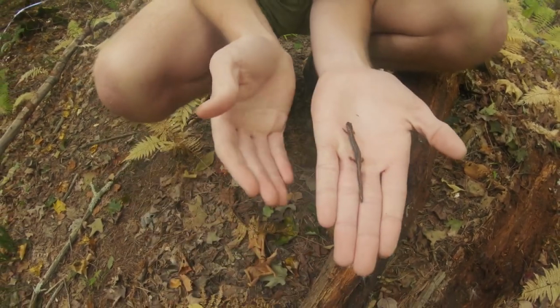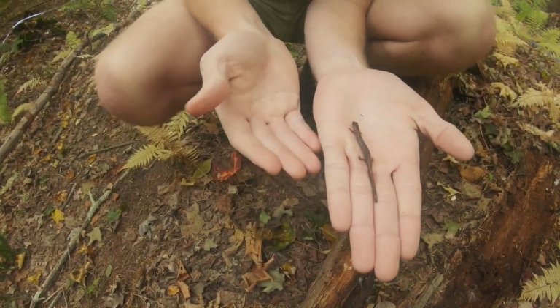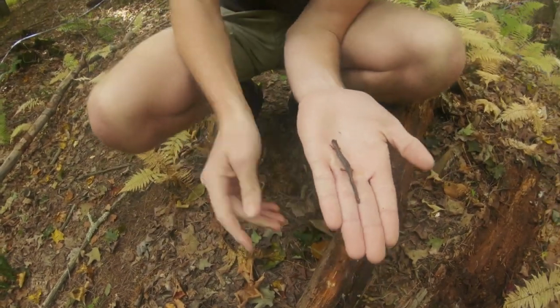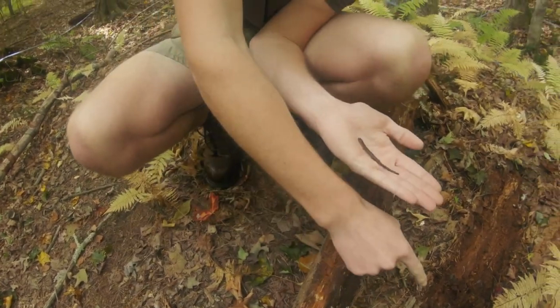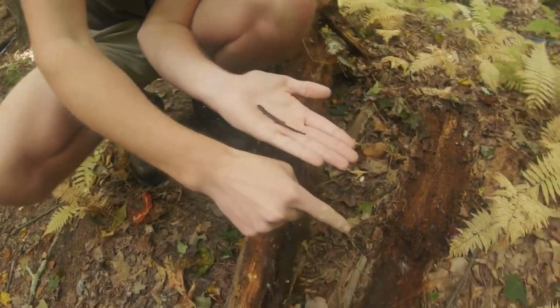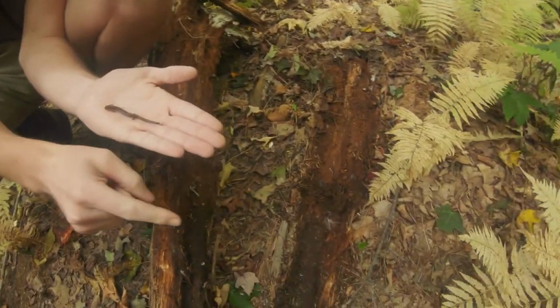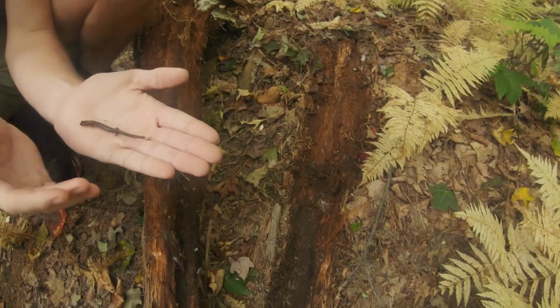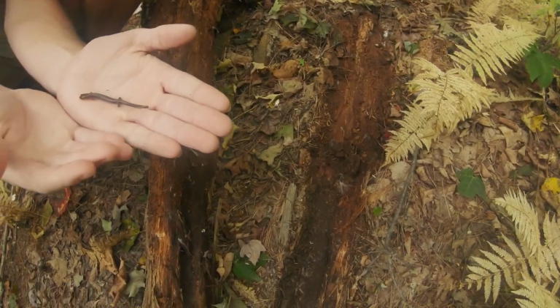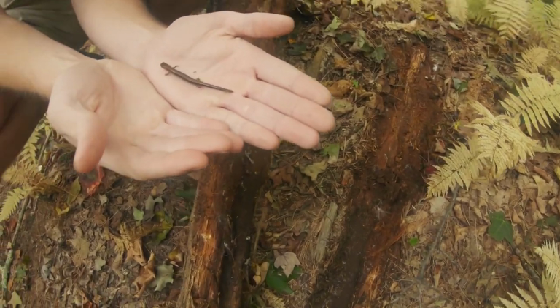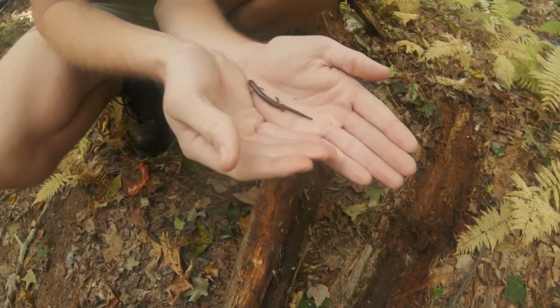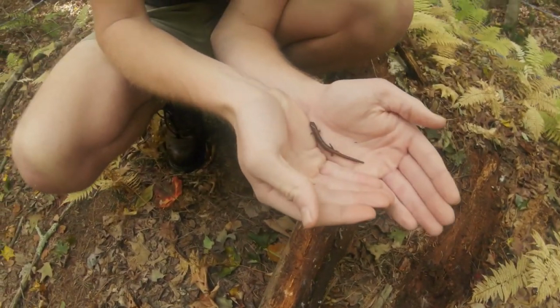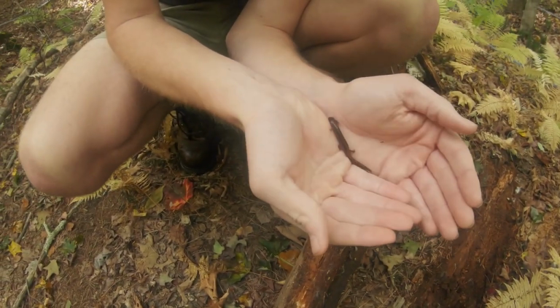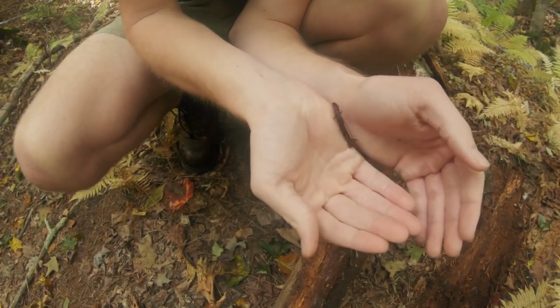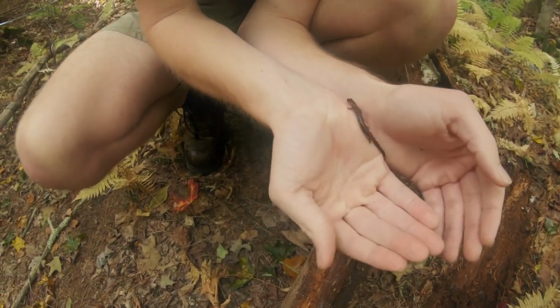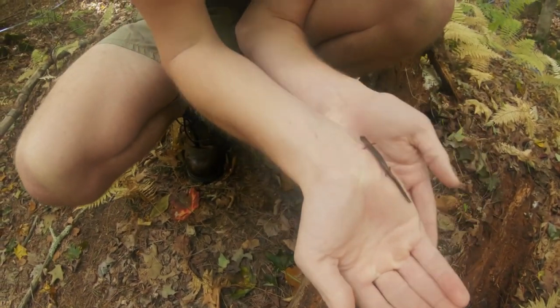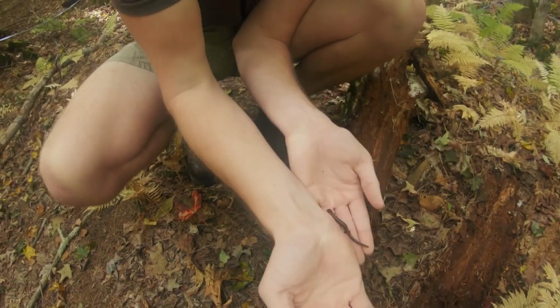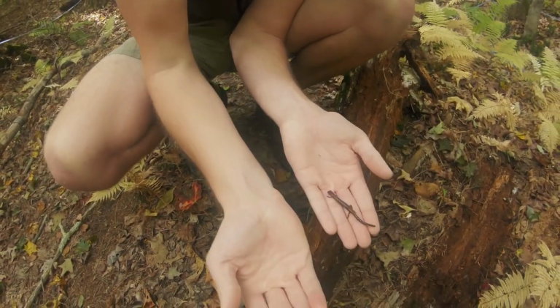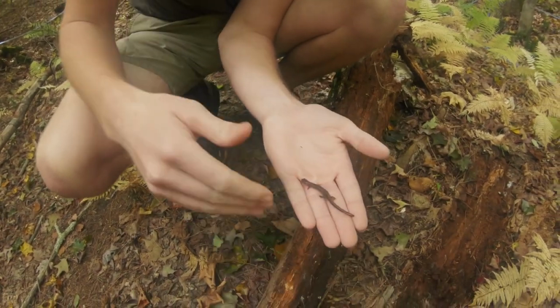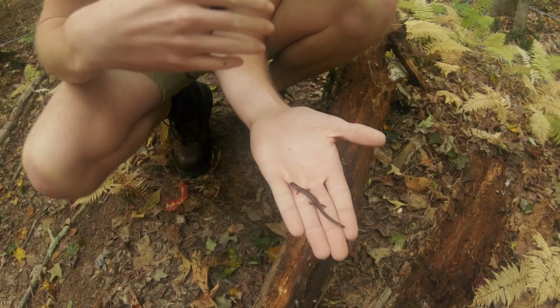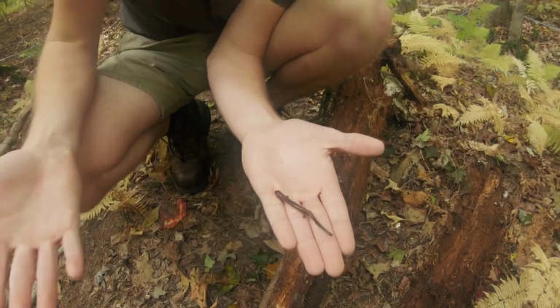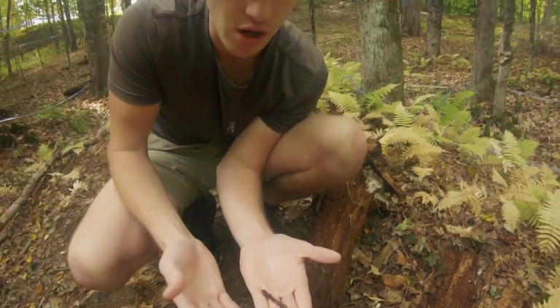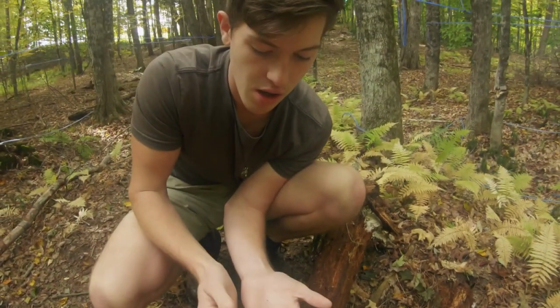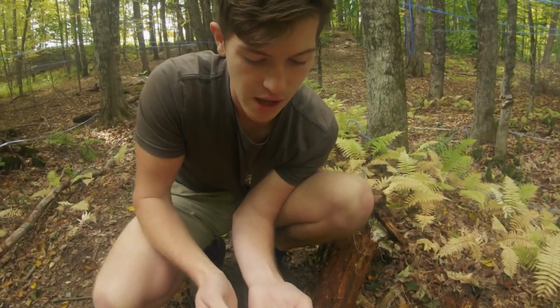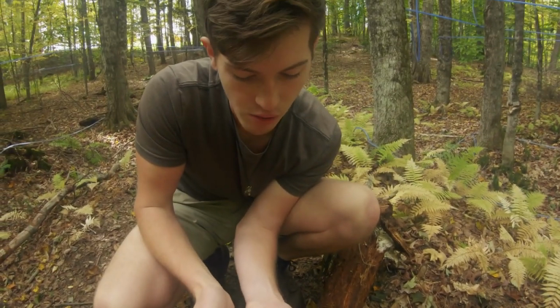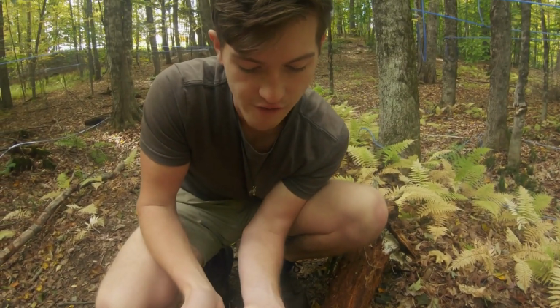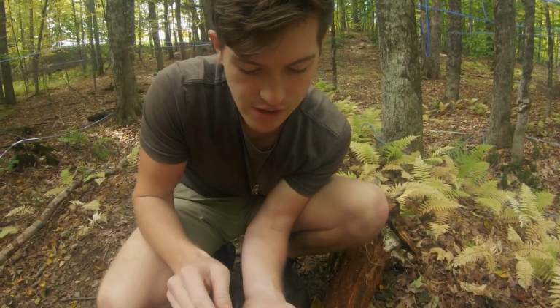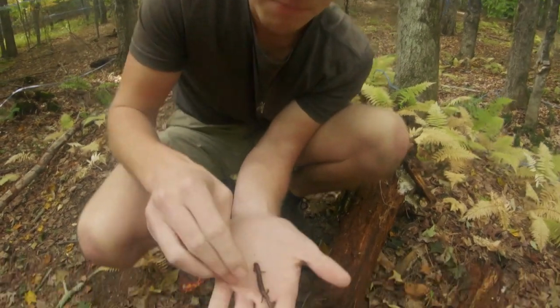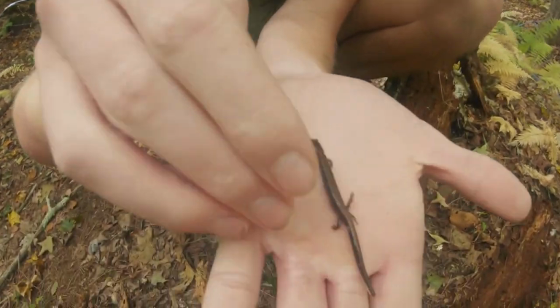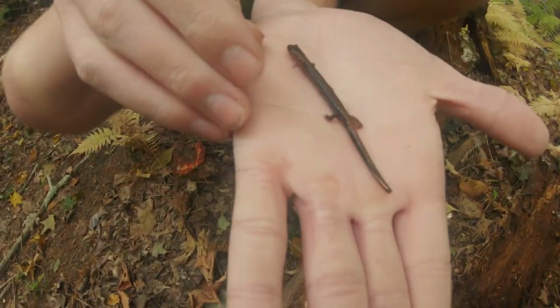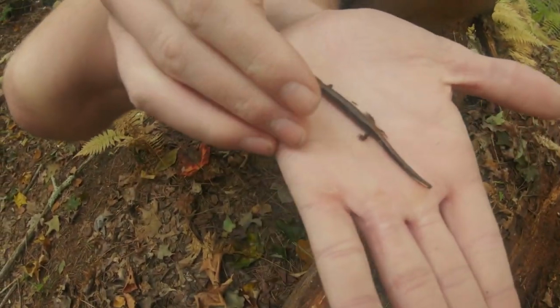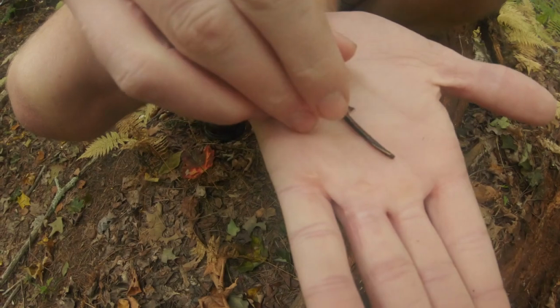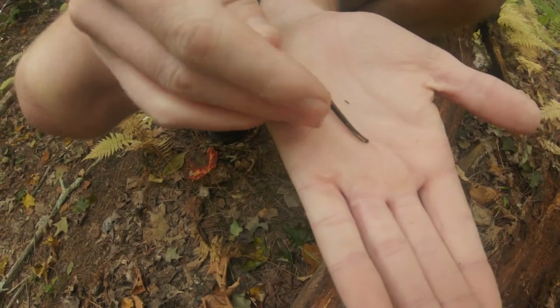He's wanting to get away from me right now, but we just found him underneath this log. There's actually a leadback phase, and they're more just uniformly dark, but they both have this kind of salt and pepper belly to them.